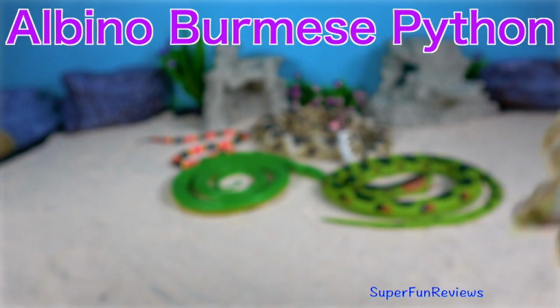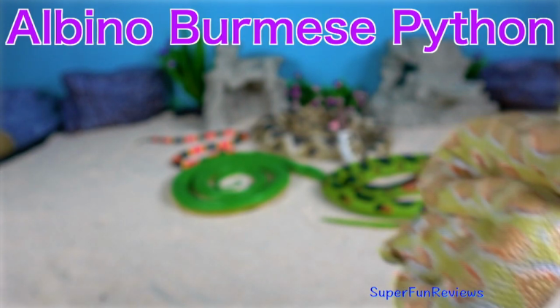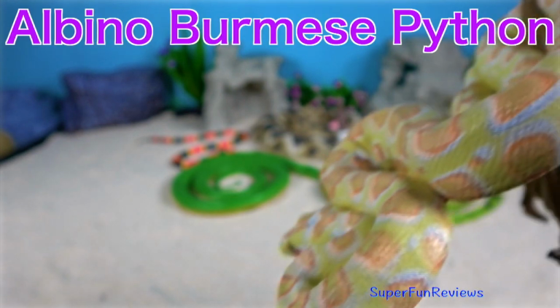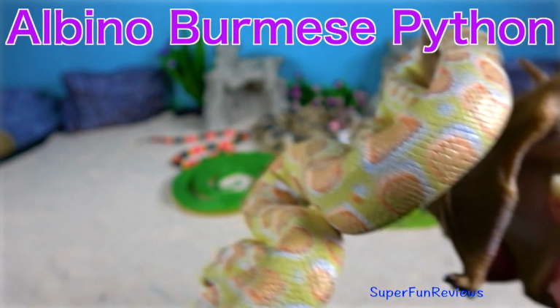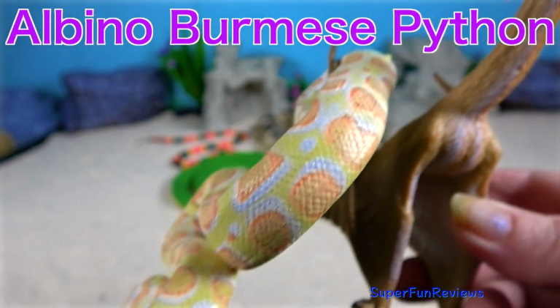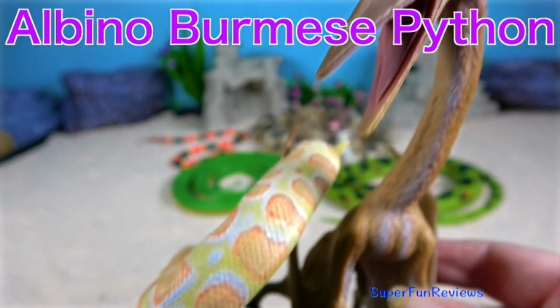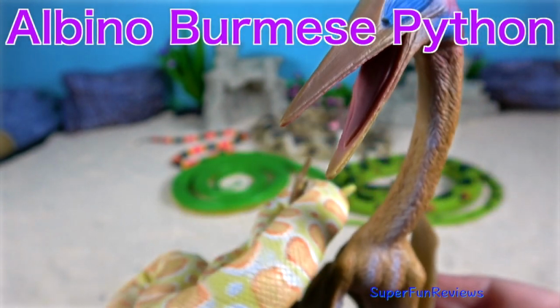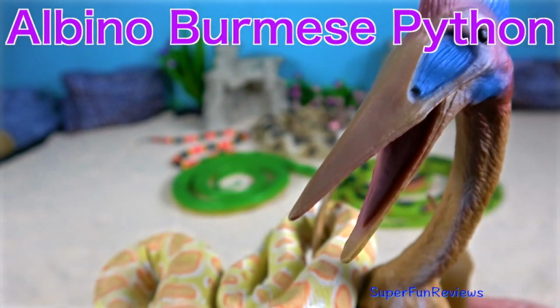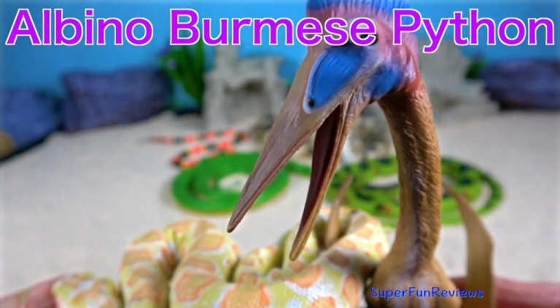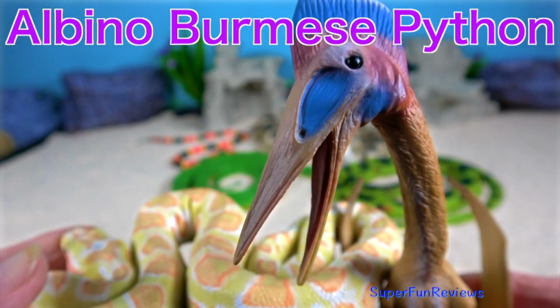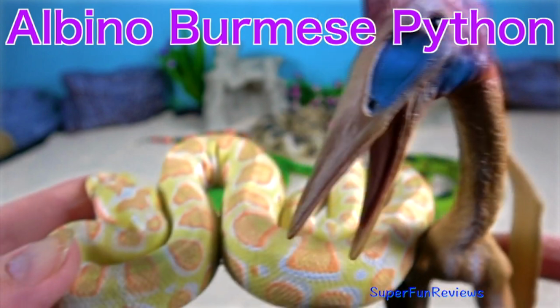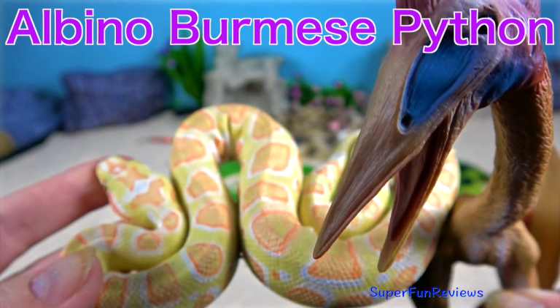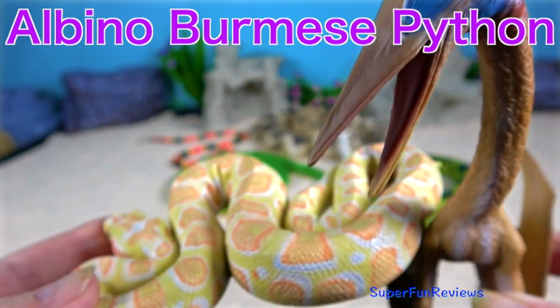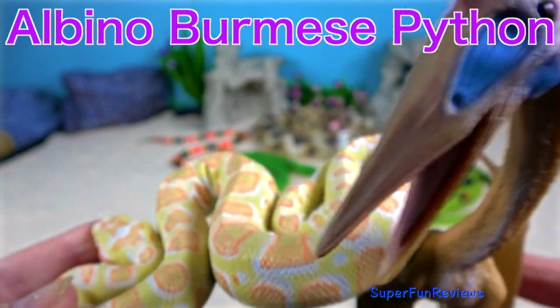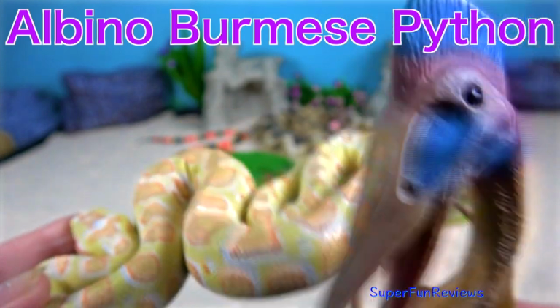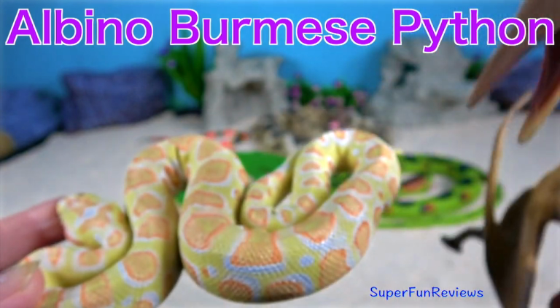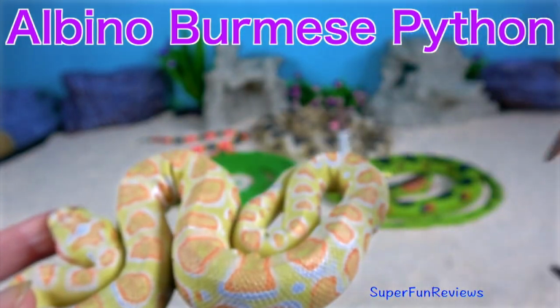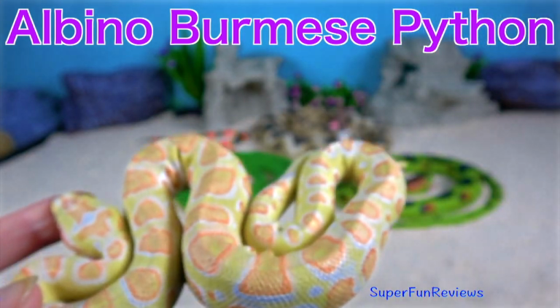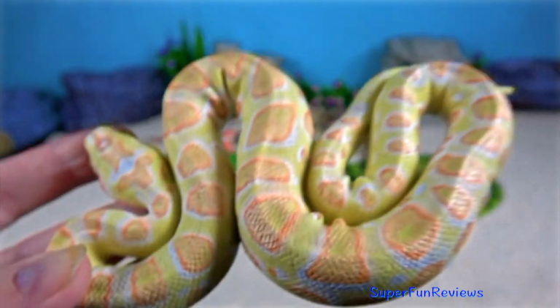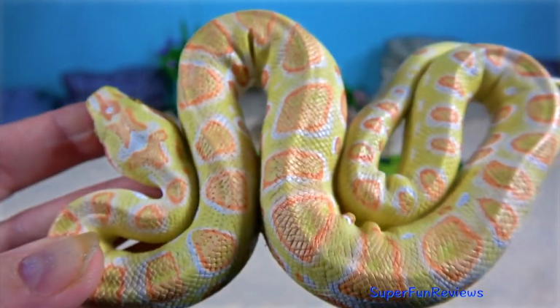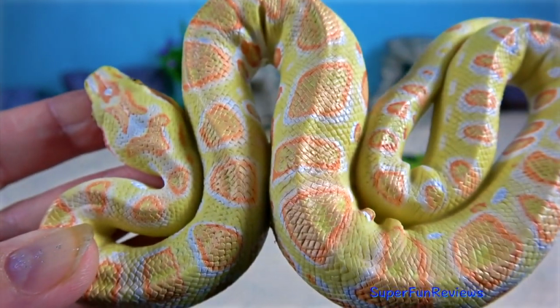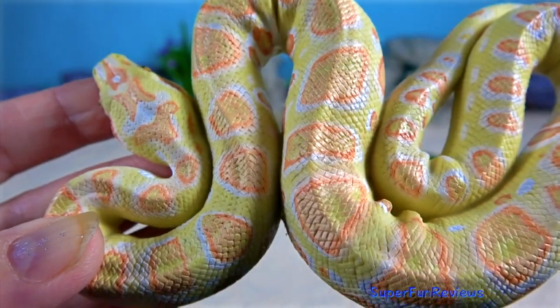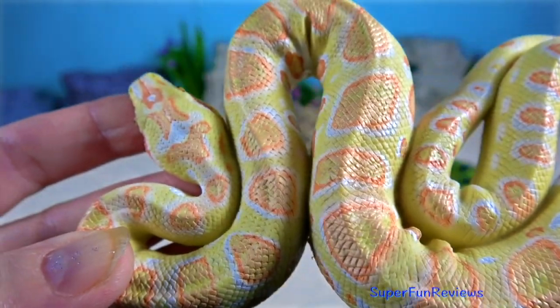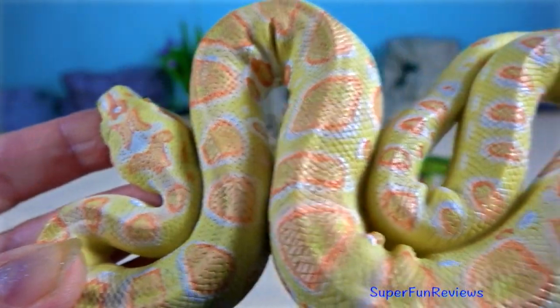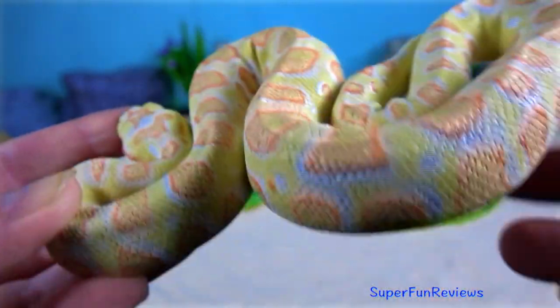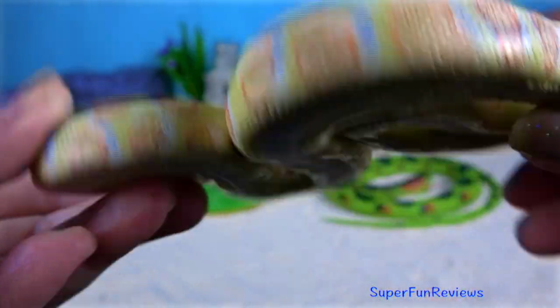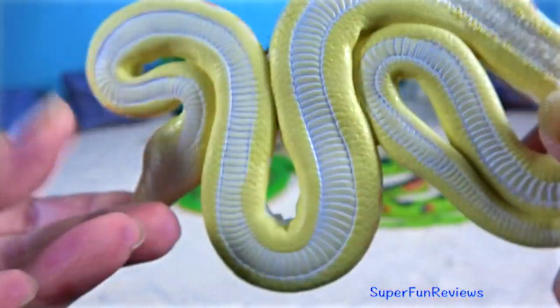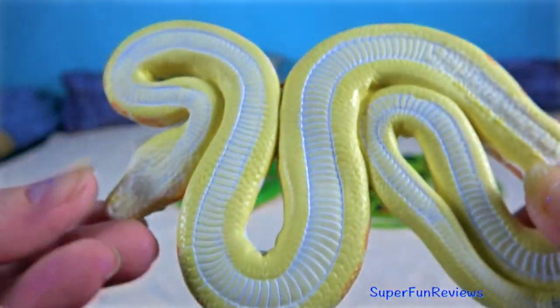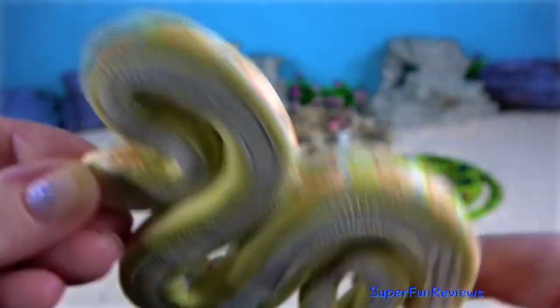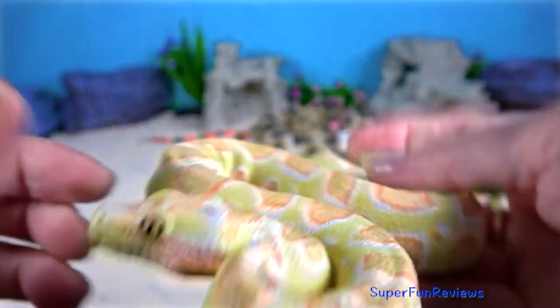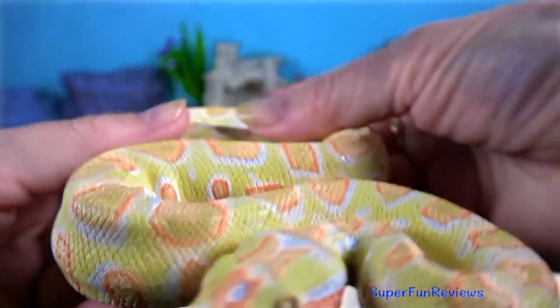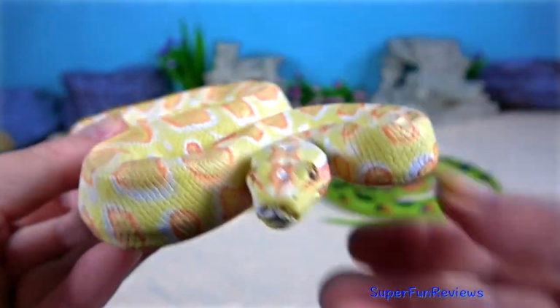The albino Burmese python. What a beautiful looking snake. This is a very rare snake. The Burmese python is one of the five largest species of snakes in the world.